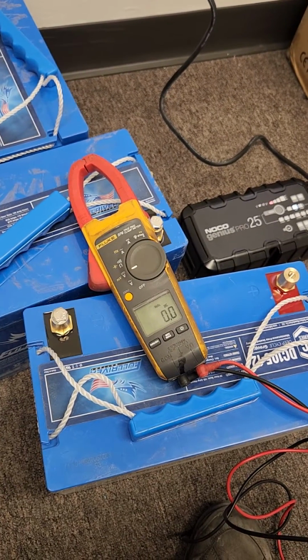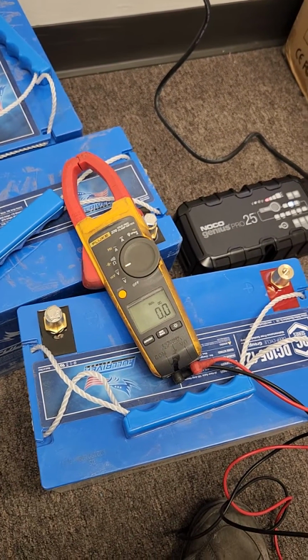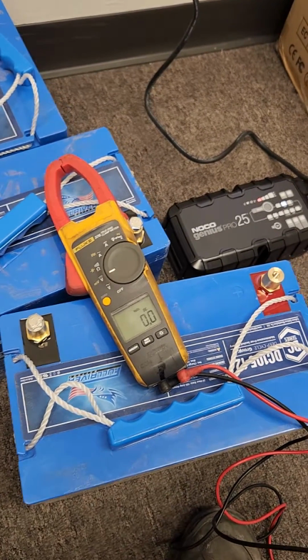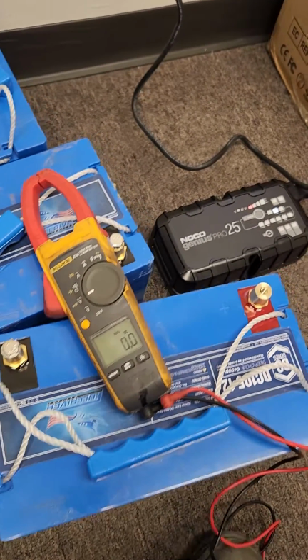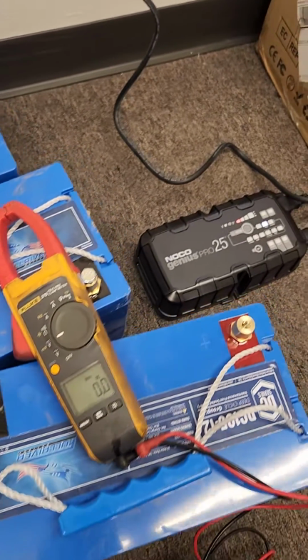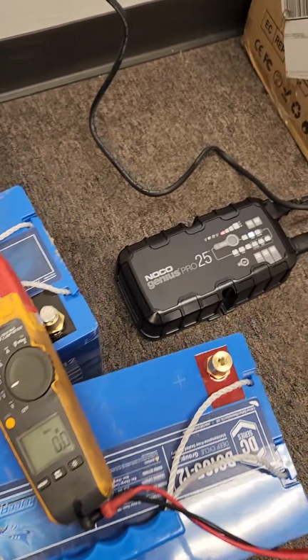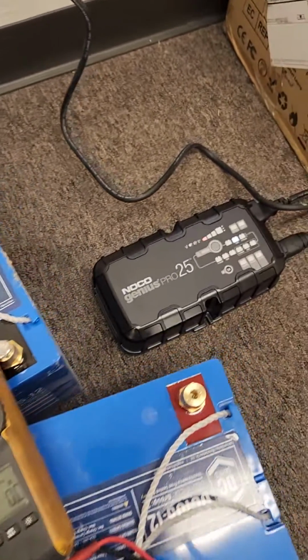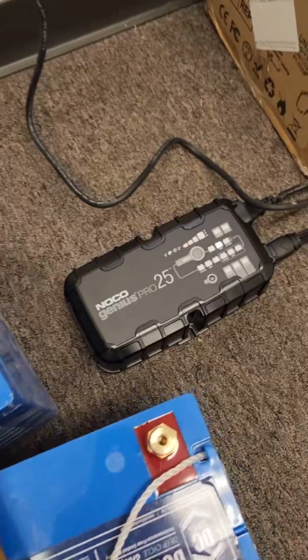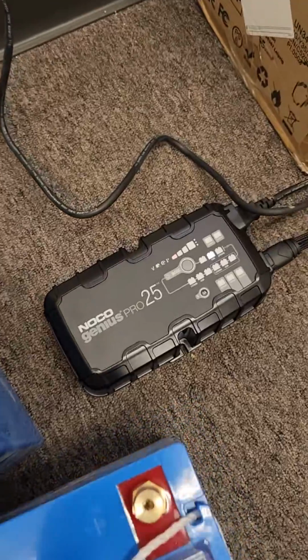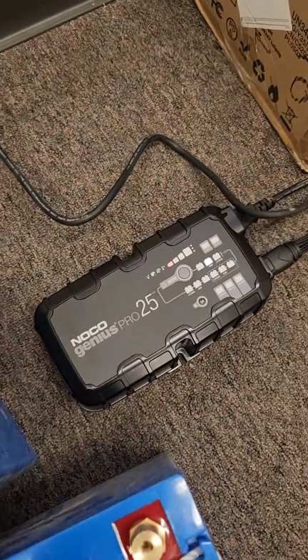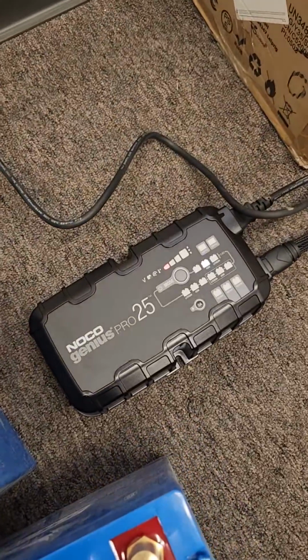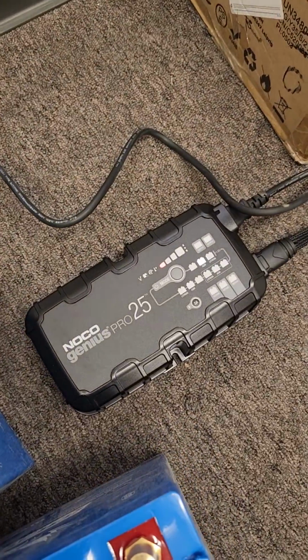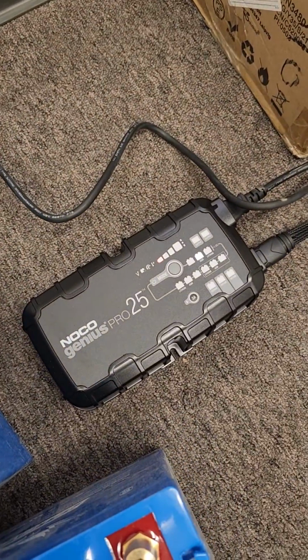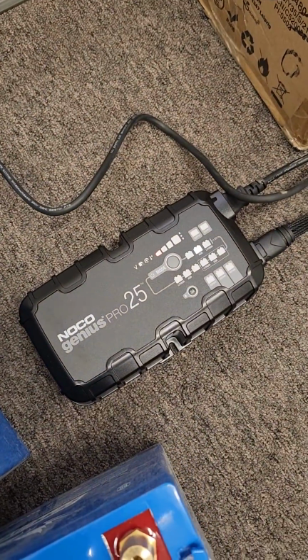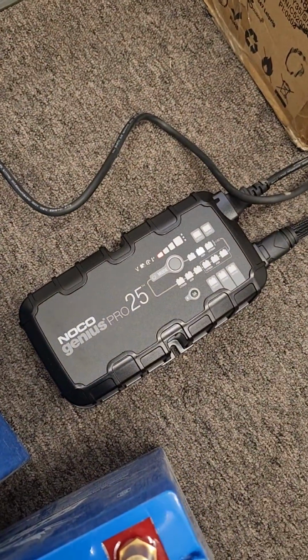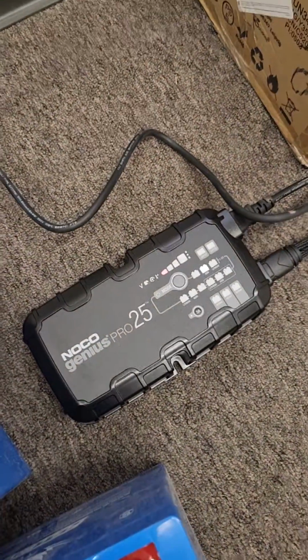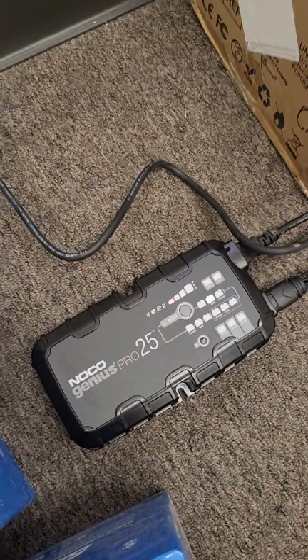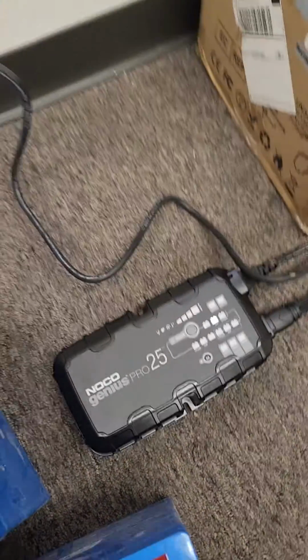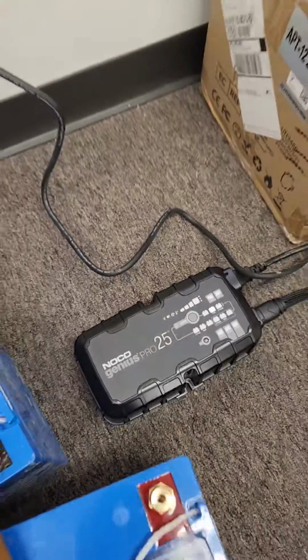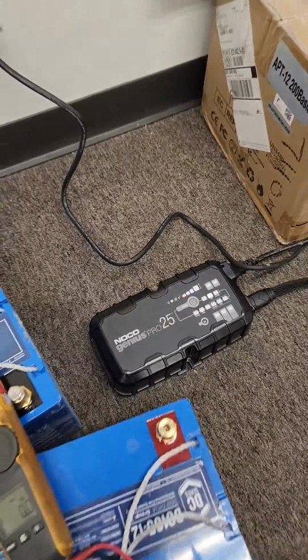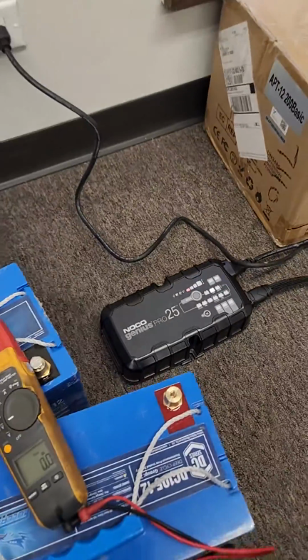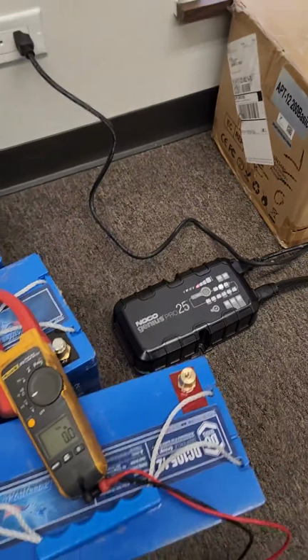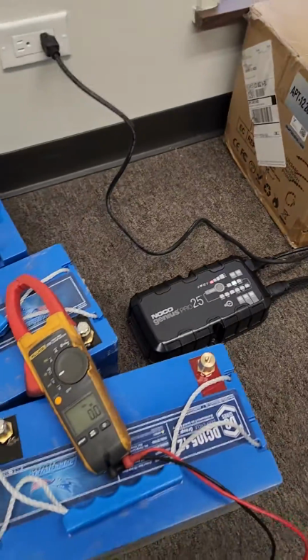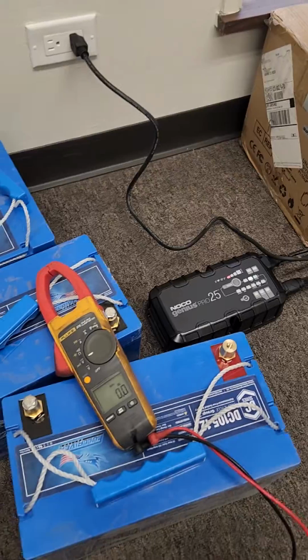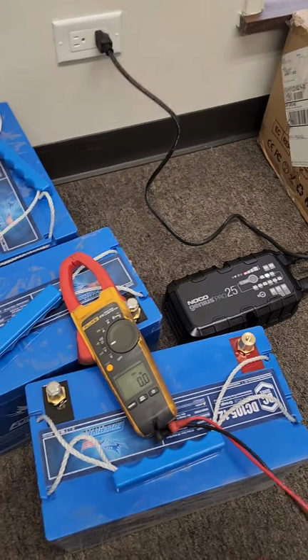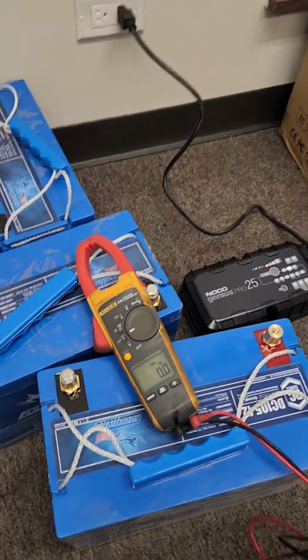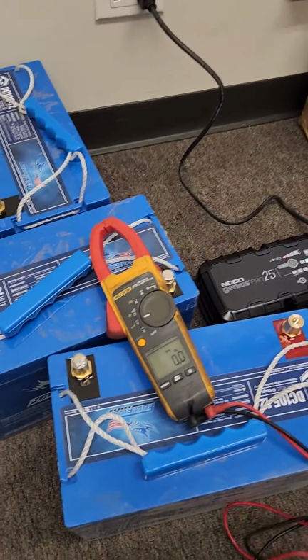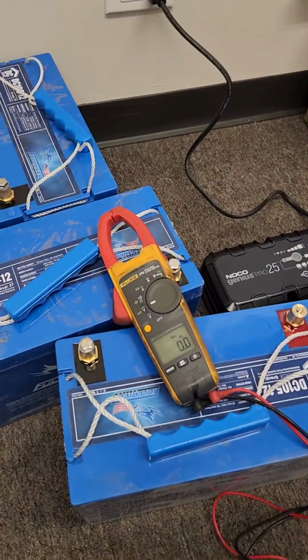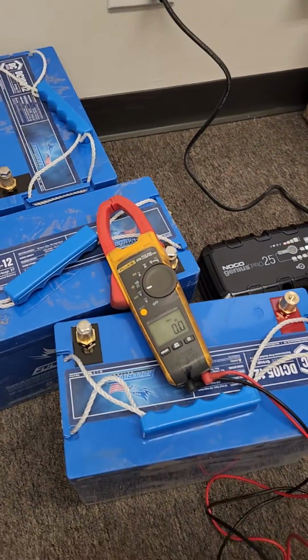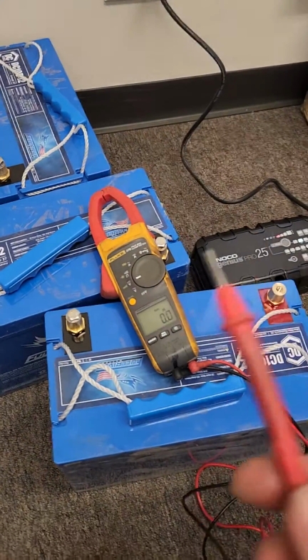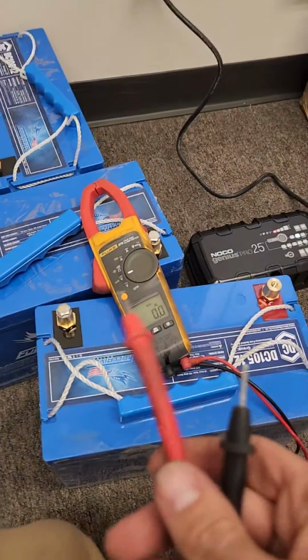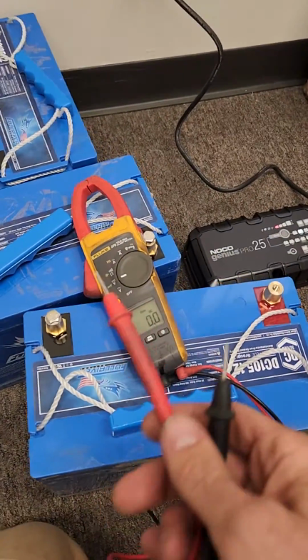I'm going to use this NOCO Genius Pro charger. It touts that it's able to bring dead batteries back to life.